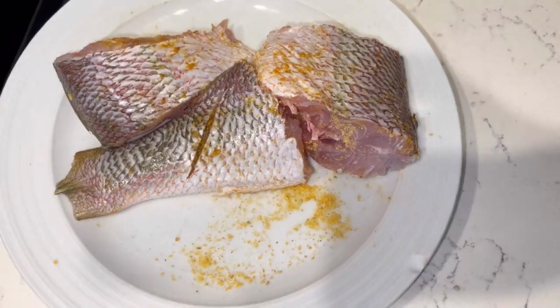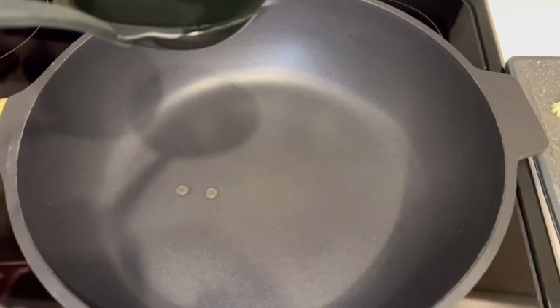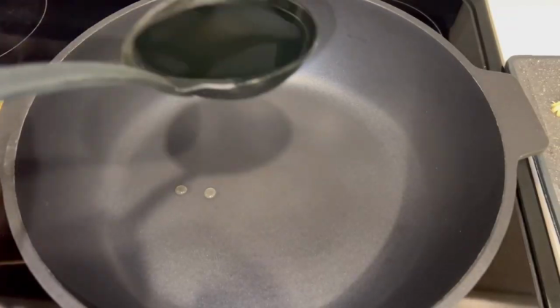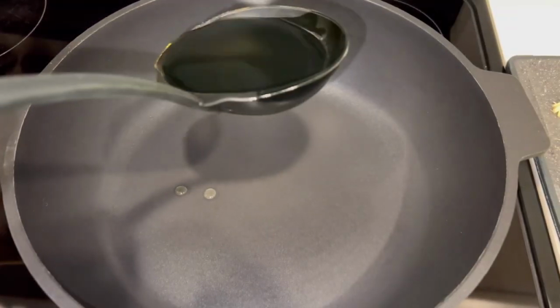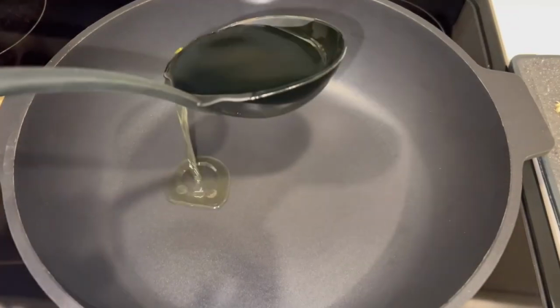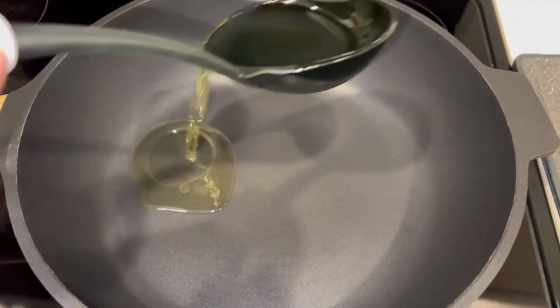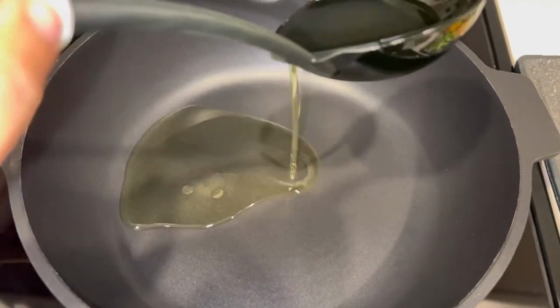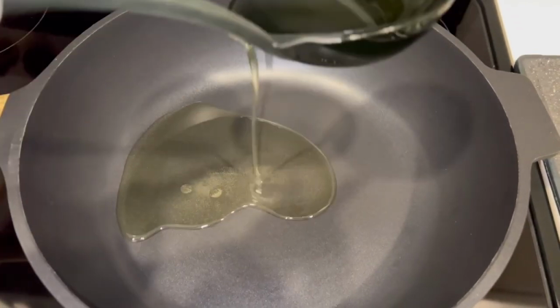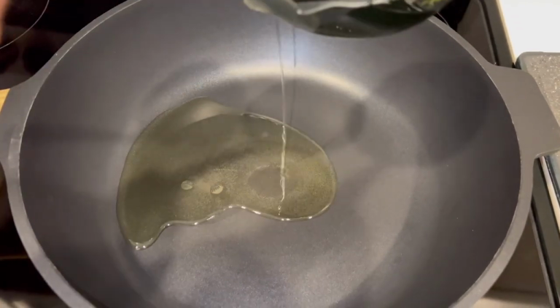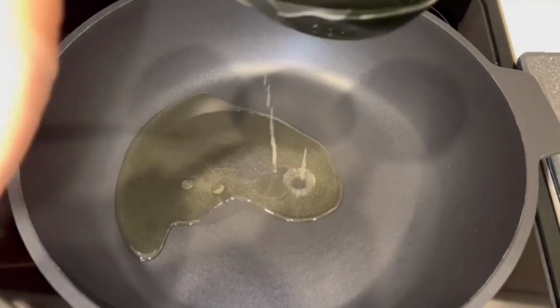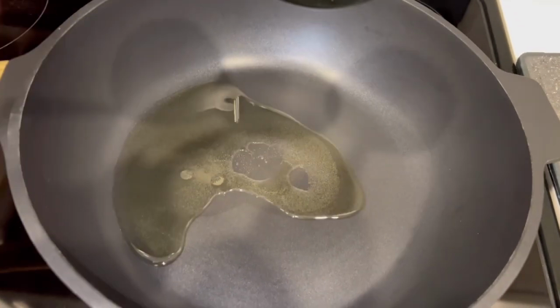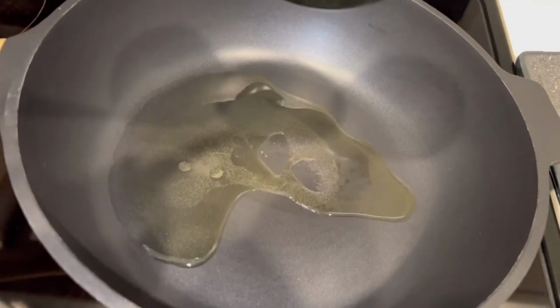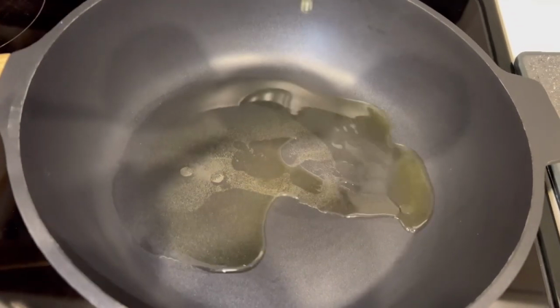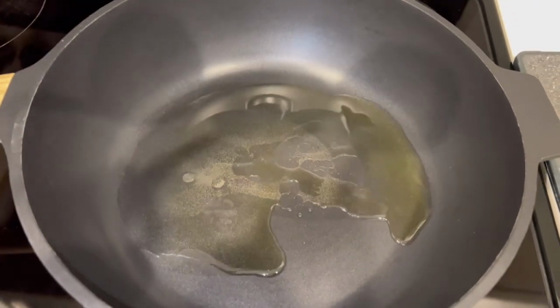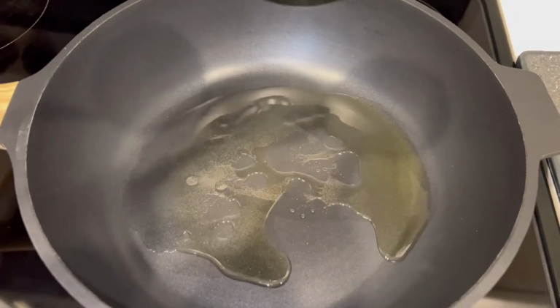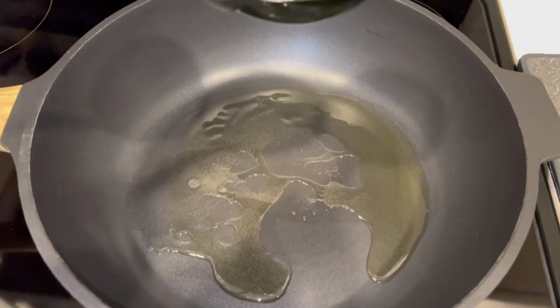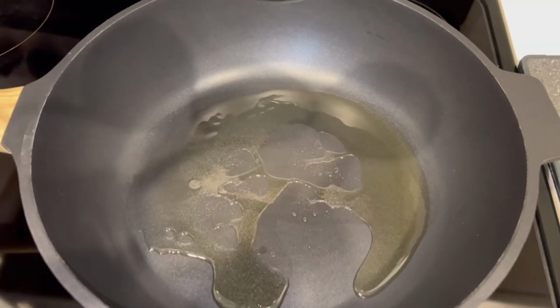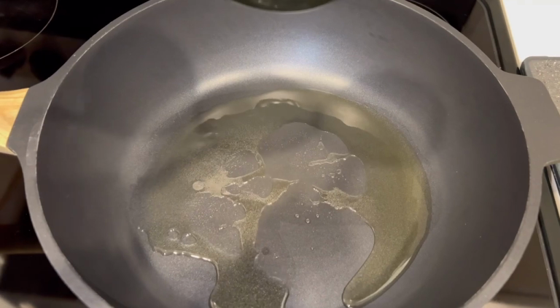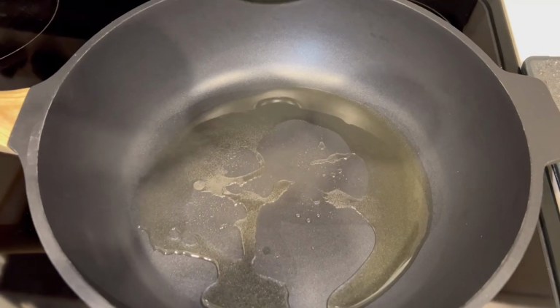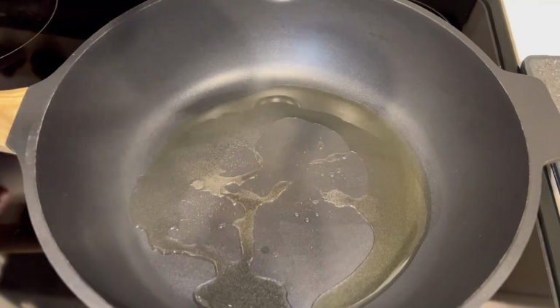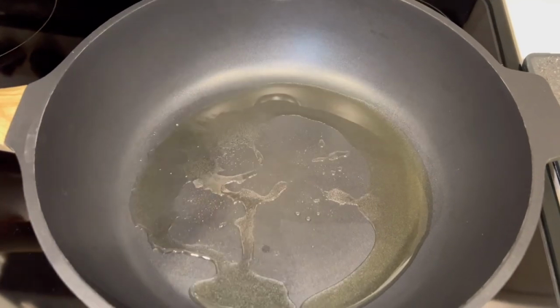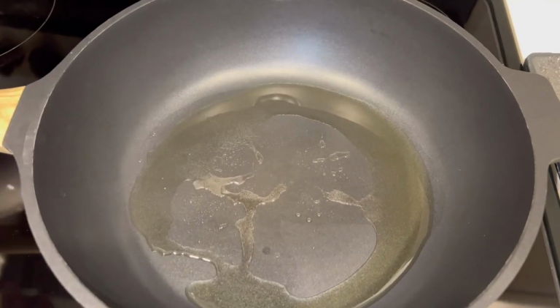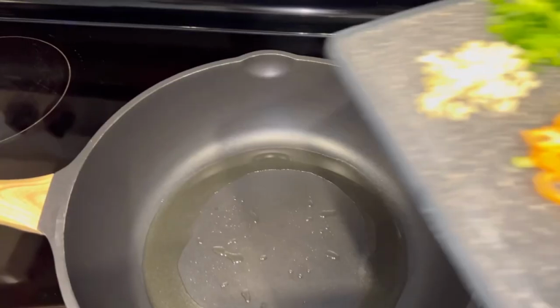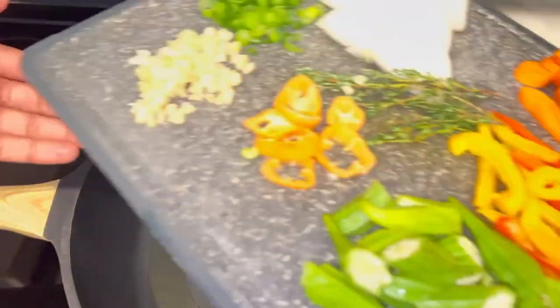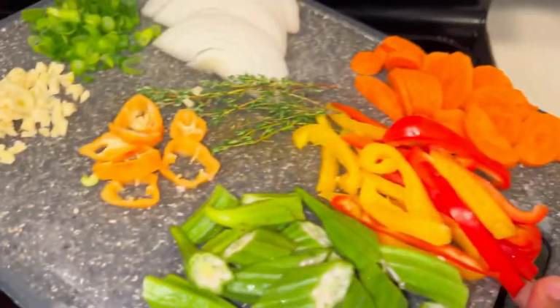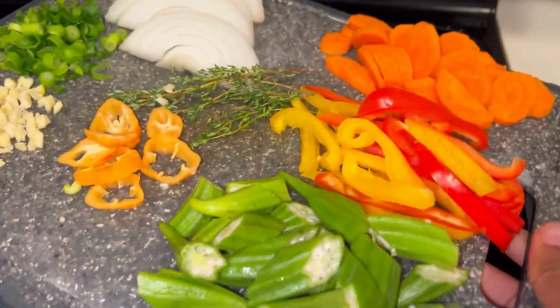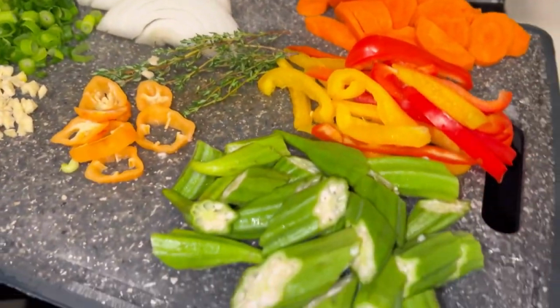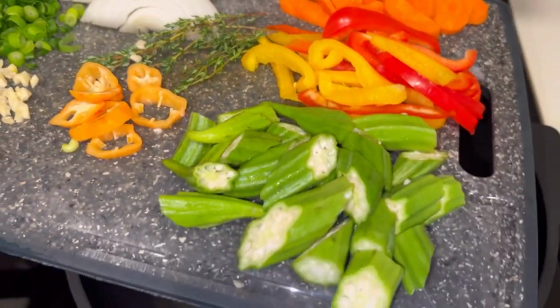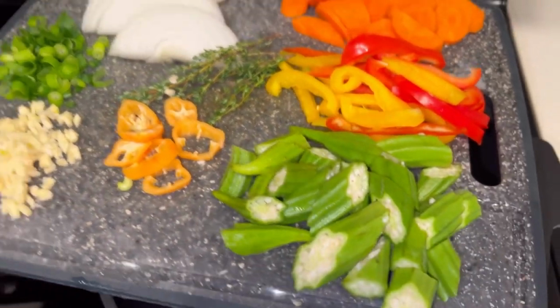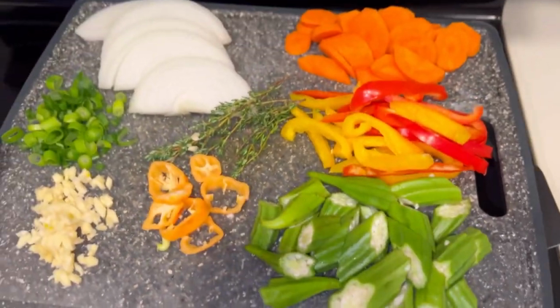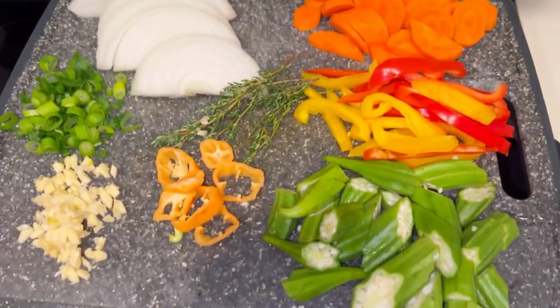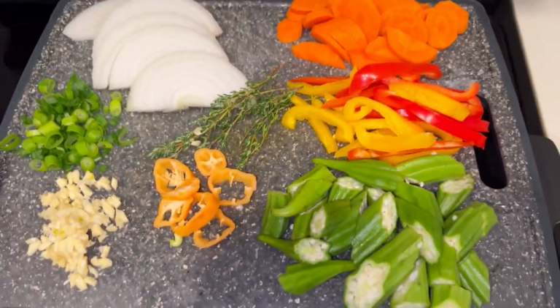You need a little bit of oil to sauté your vegetables. Ensure that the pot is hot before you add your vegetables, and also make sure that your flame is on low heat.